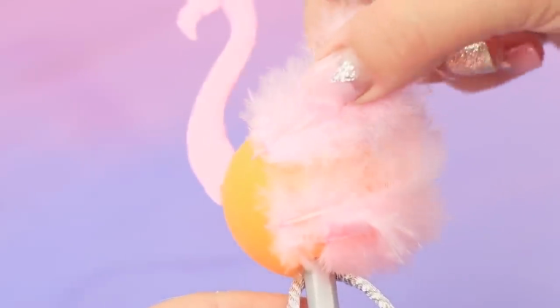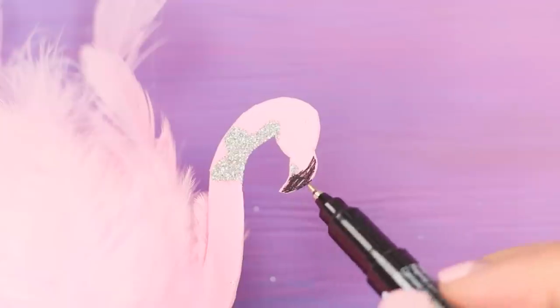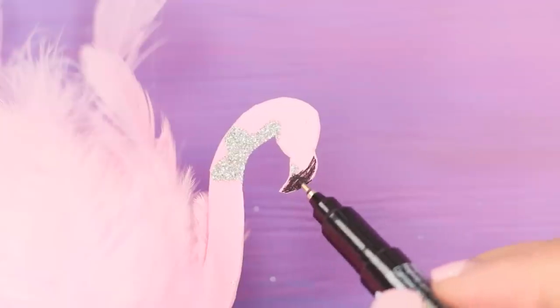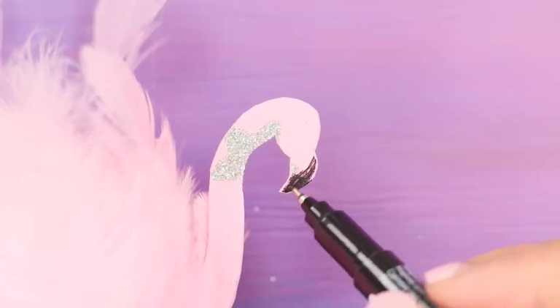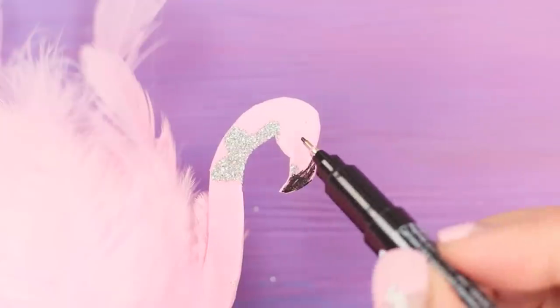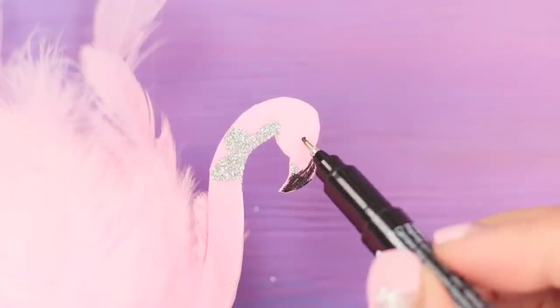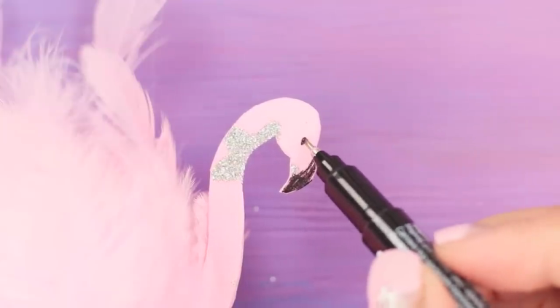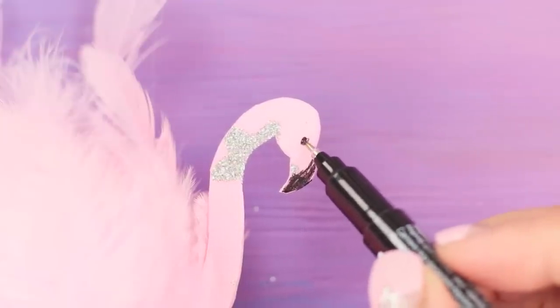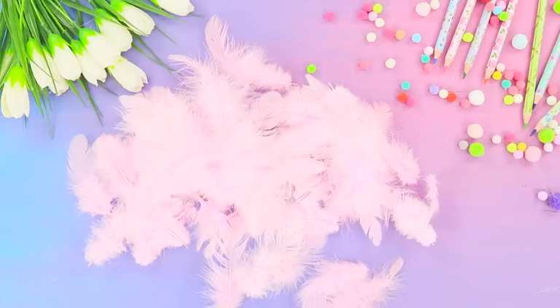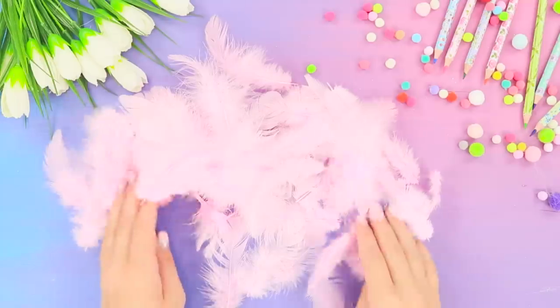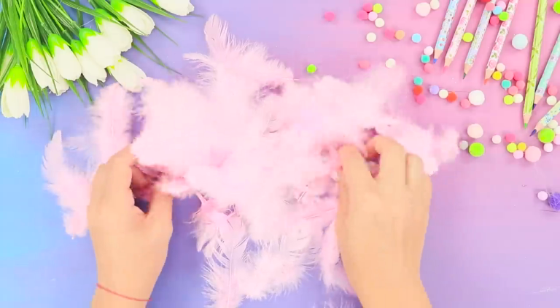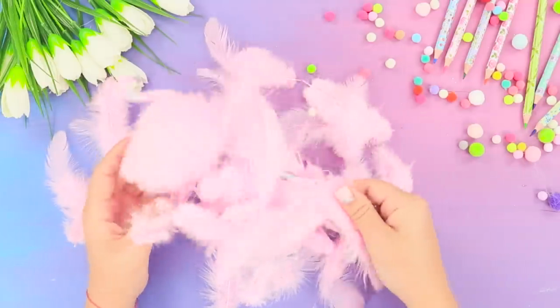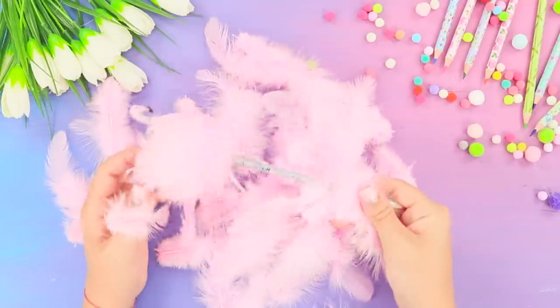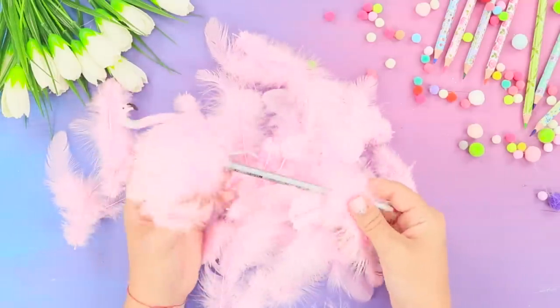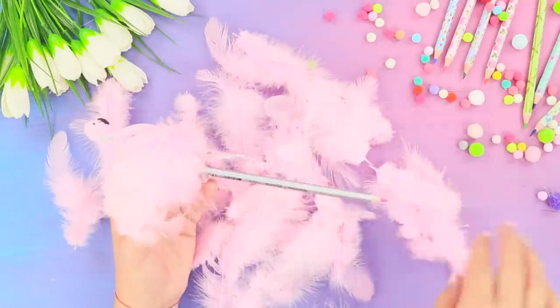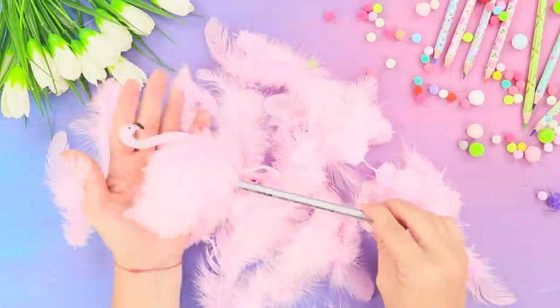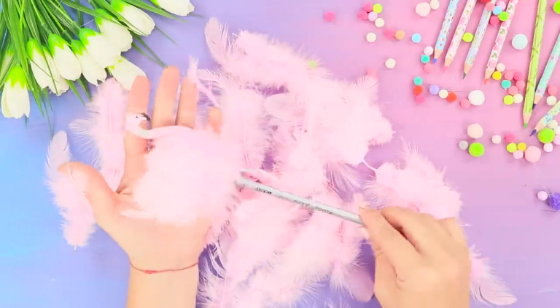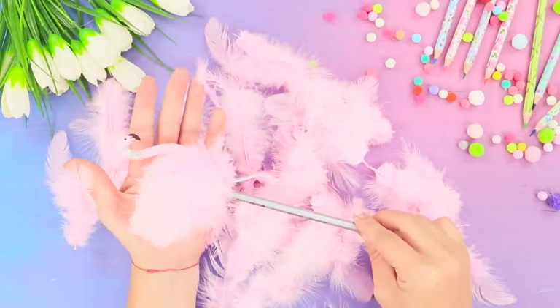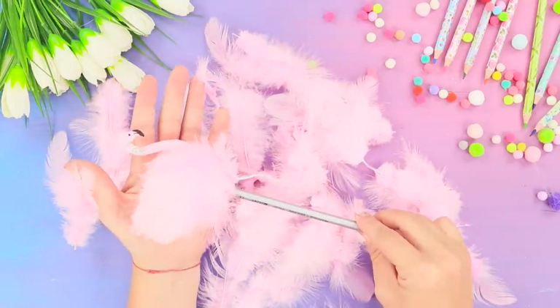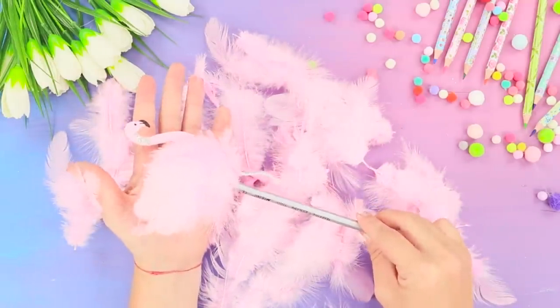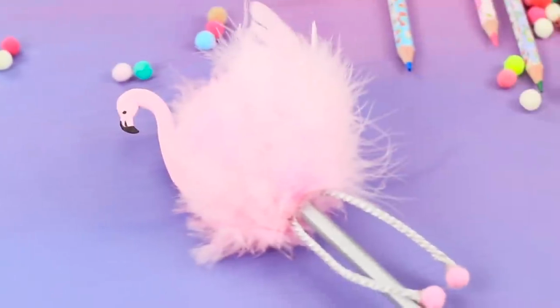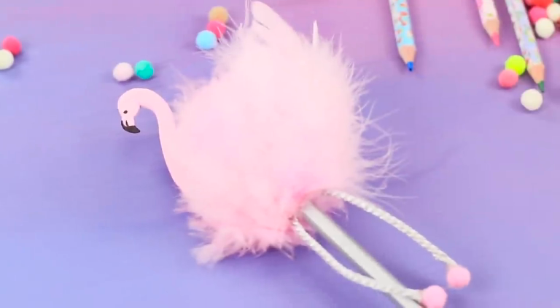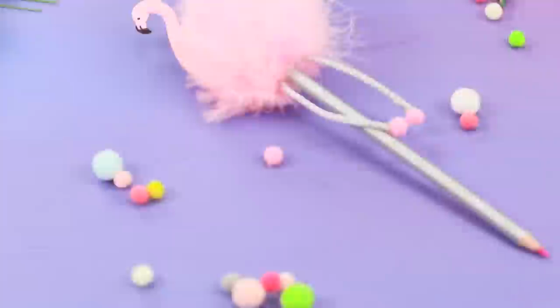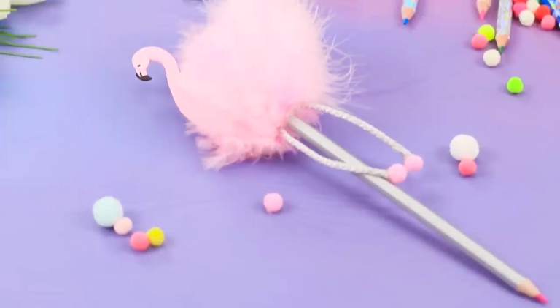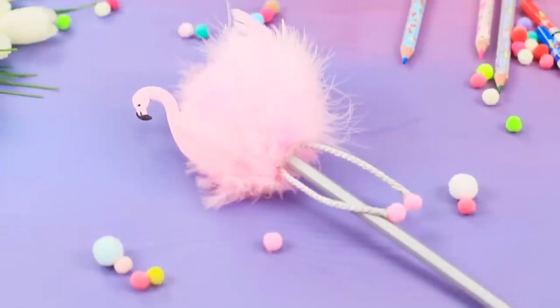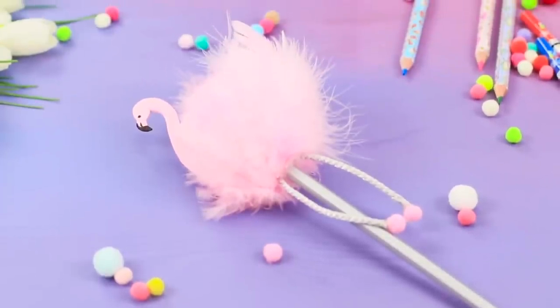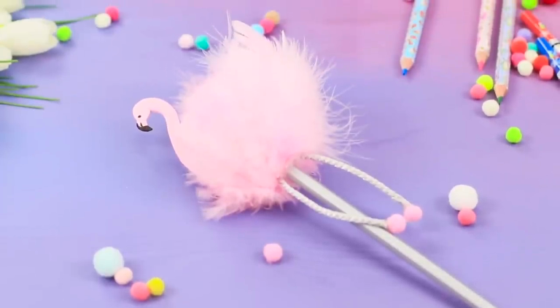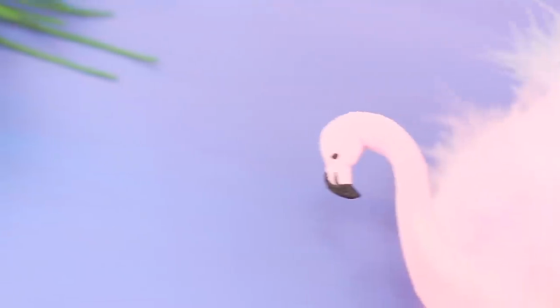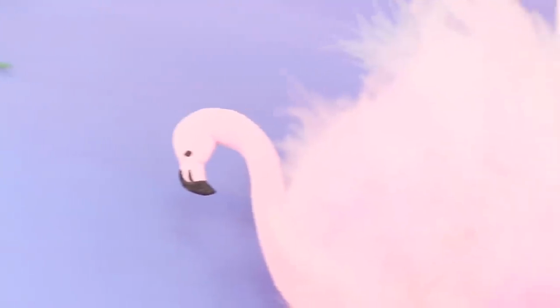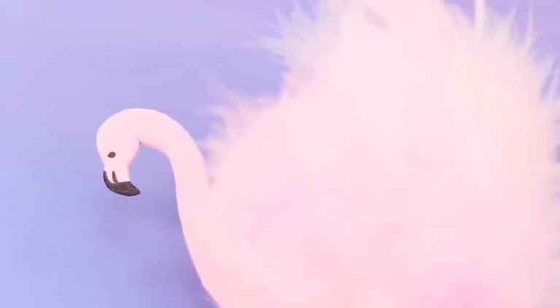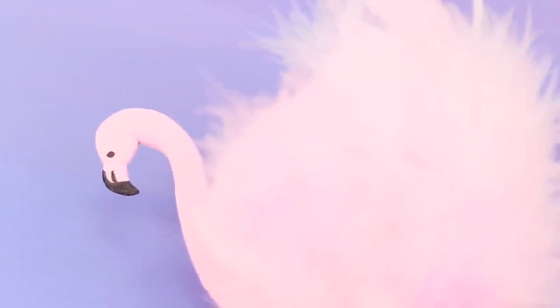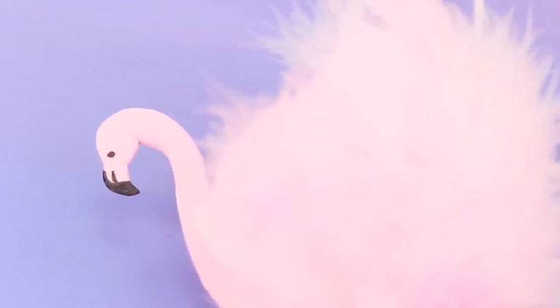Draw the beak and the eye with a capillary pen. That's how we turned a regular pencil into a bright and trendy accessory in just a few minutes! The friends will be delighted because this pink flamingo is so charming!